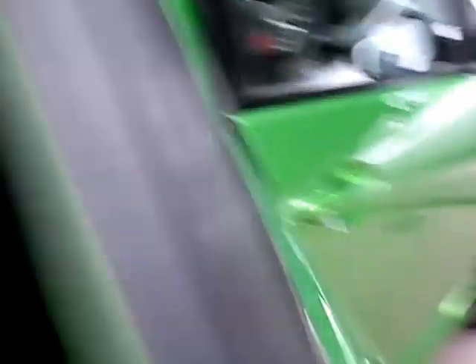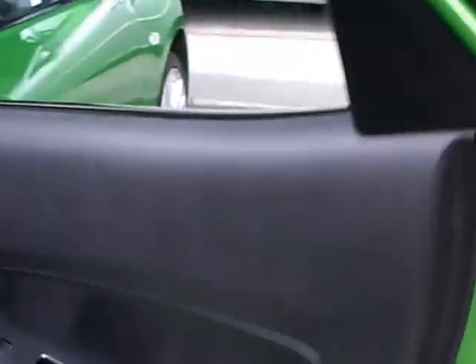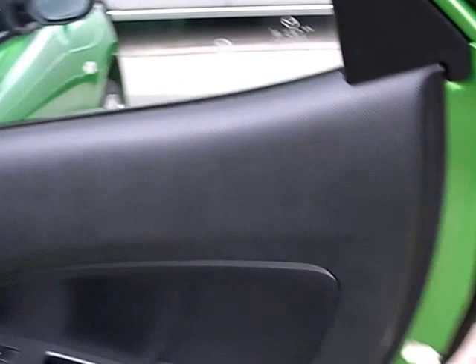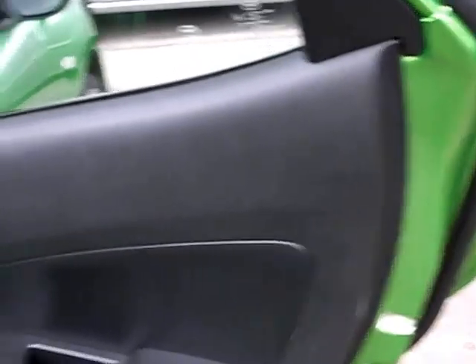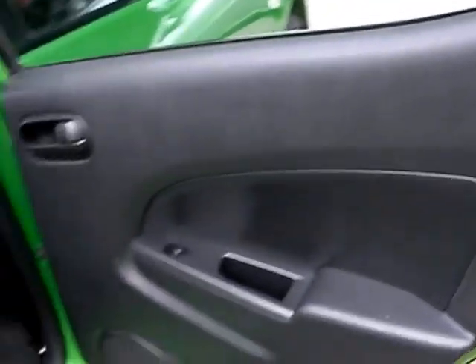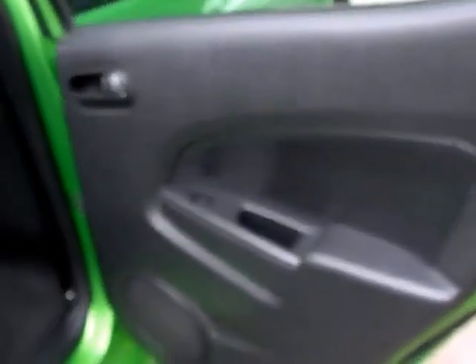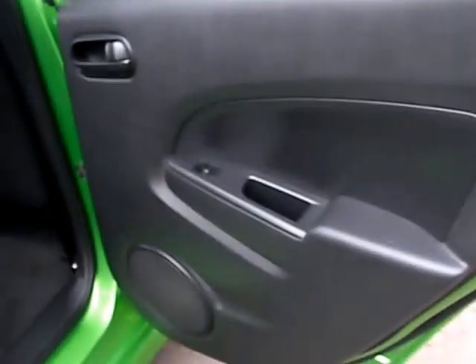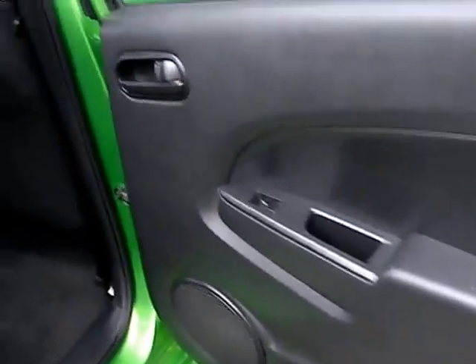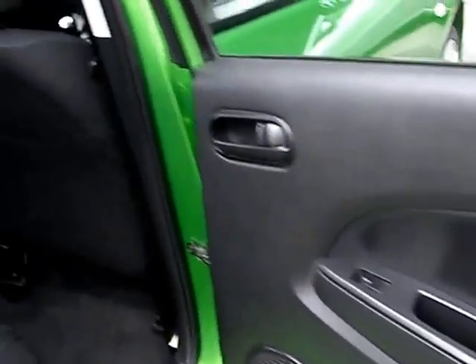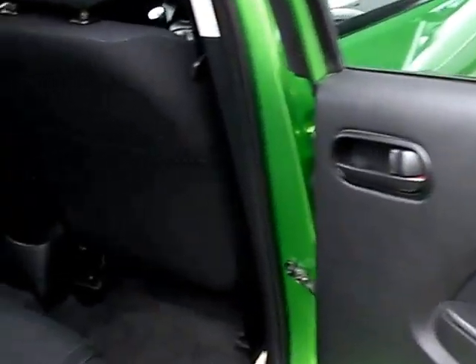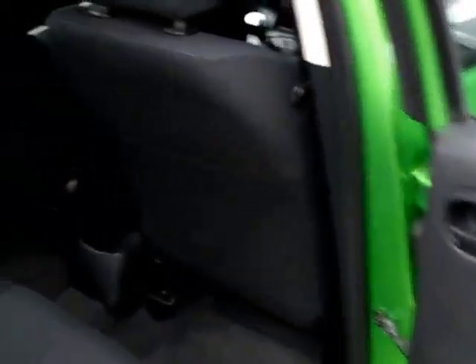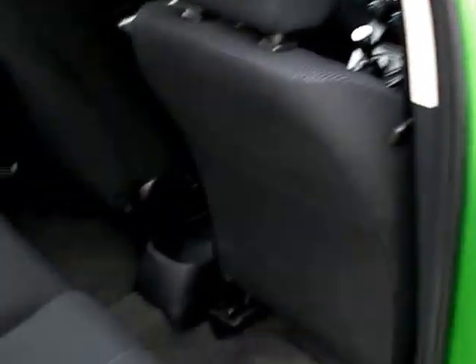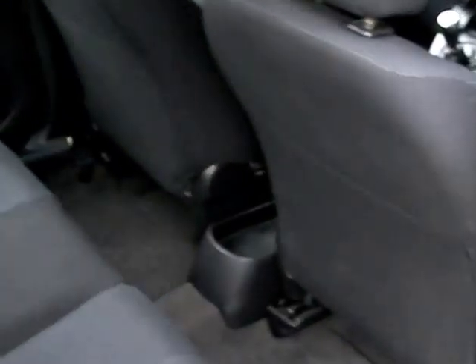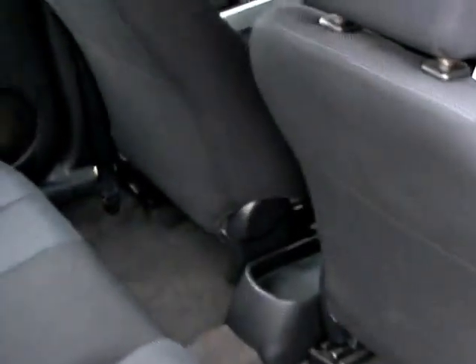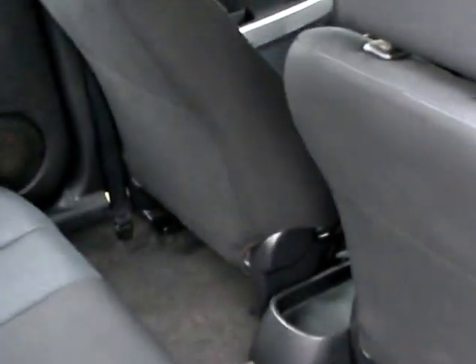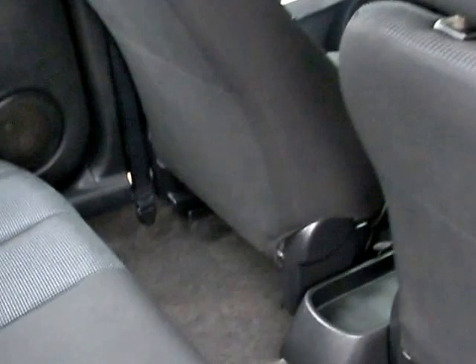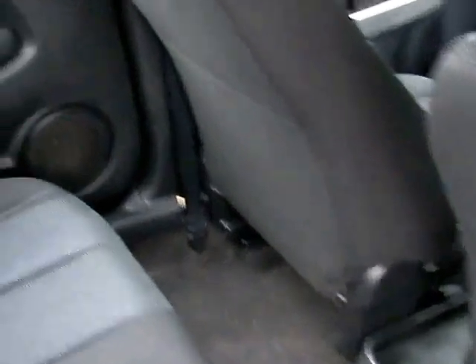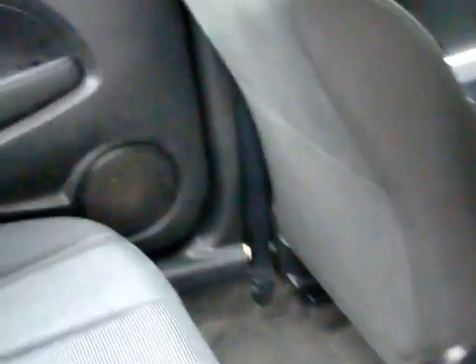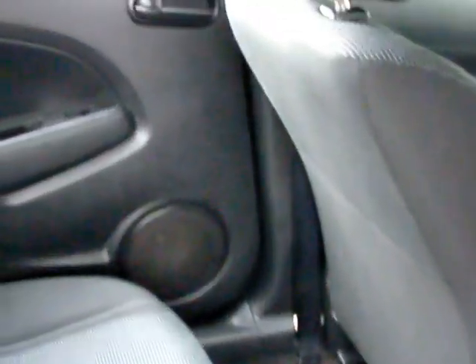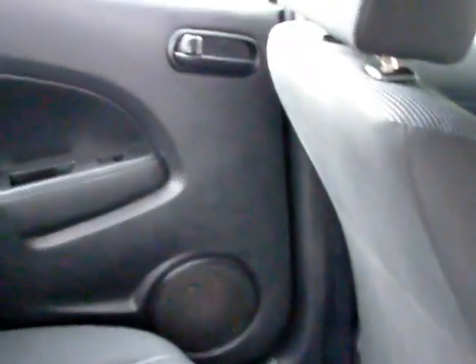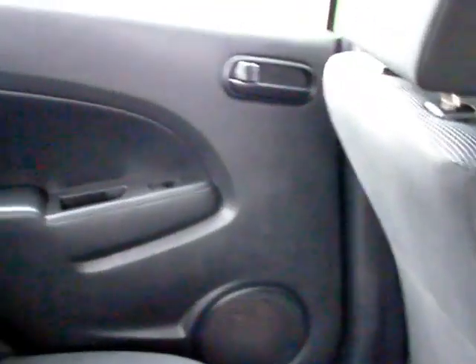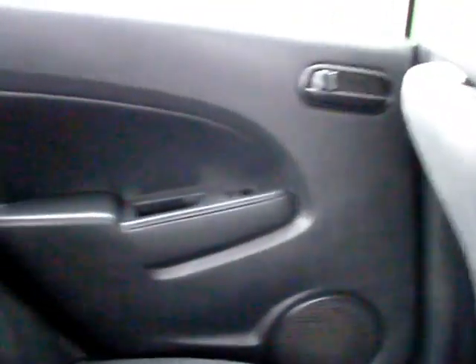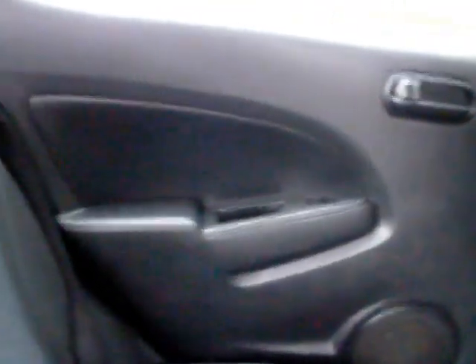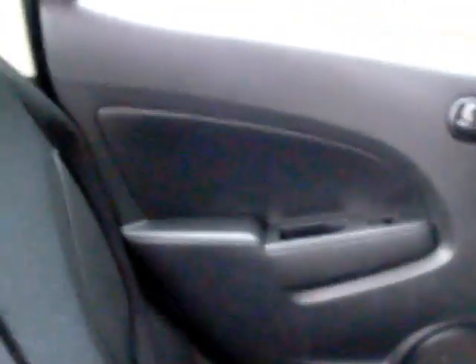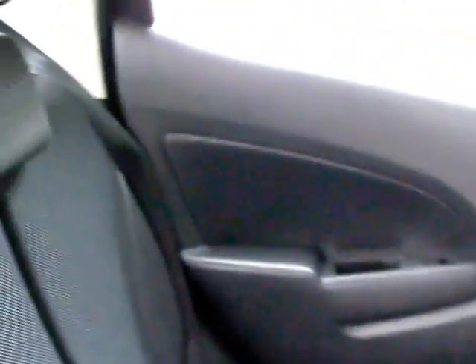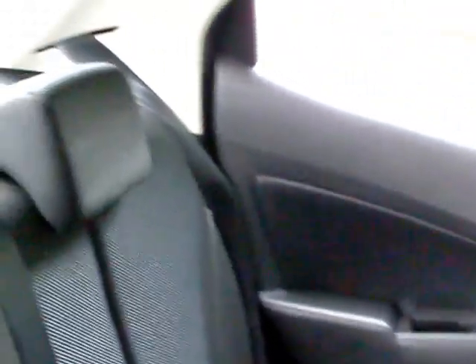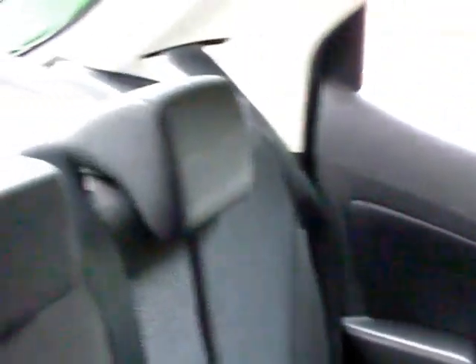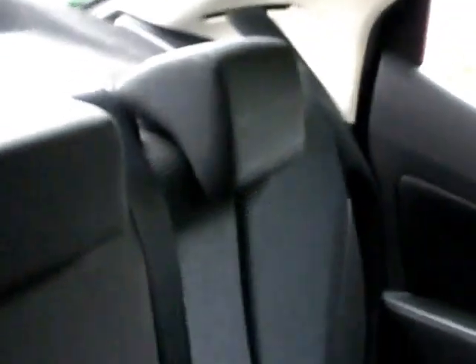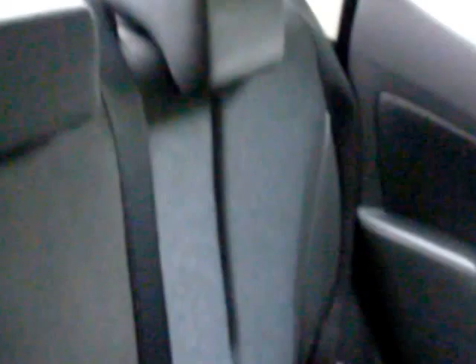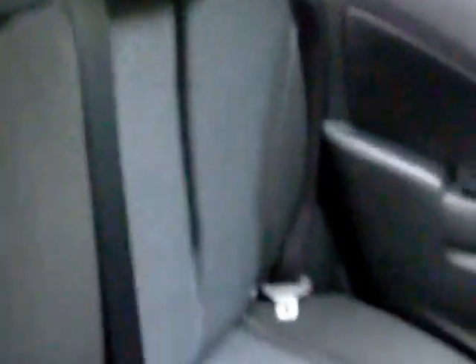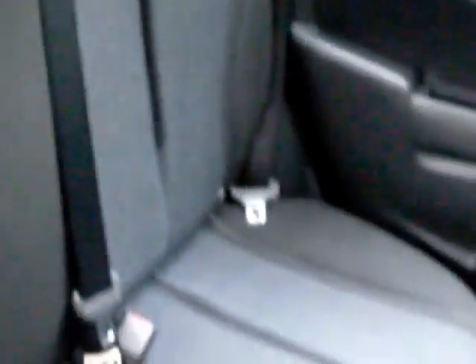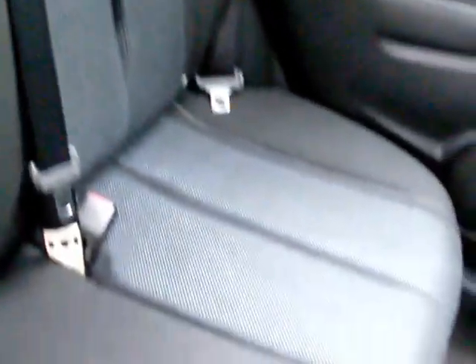In the rear of the car, there are electric windows in the rear and three seats here in the back.